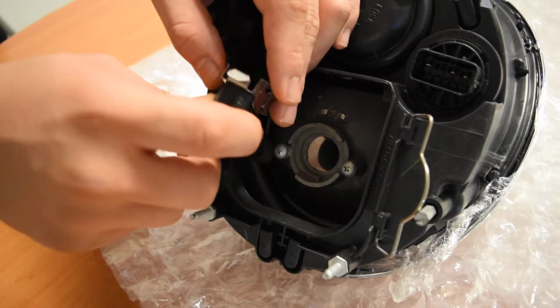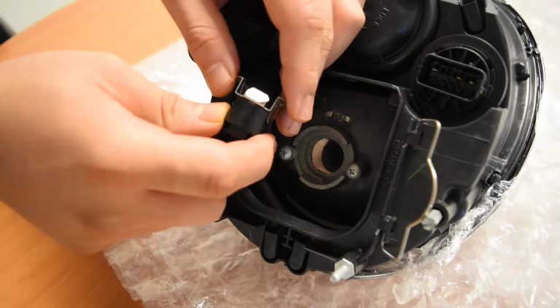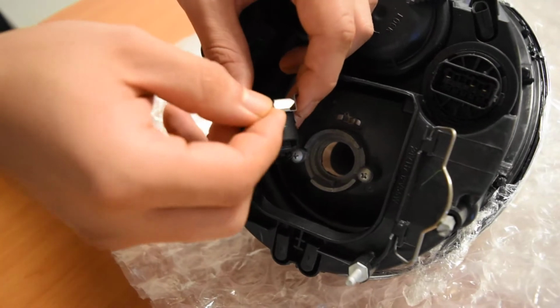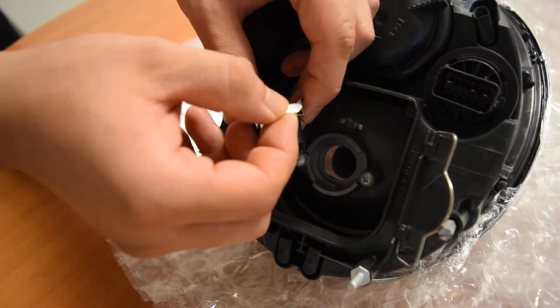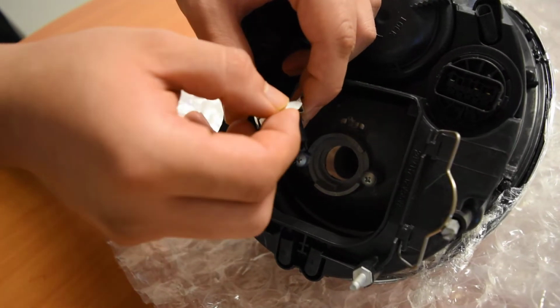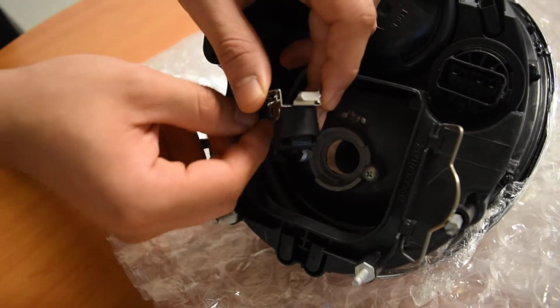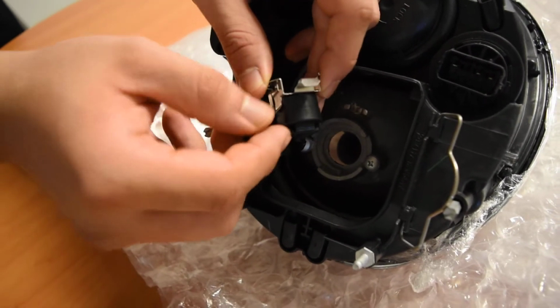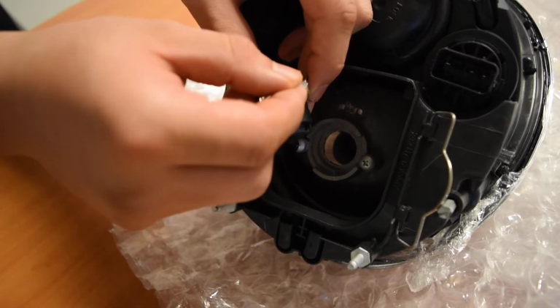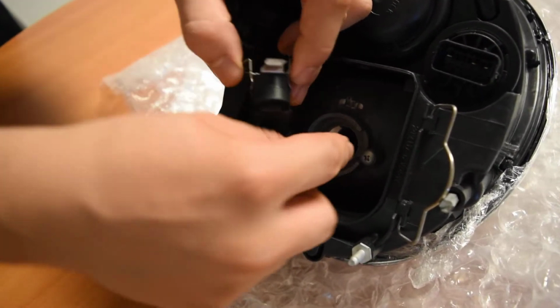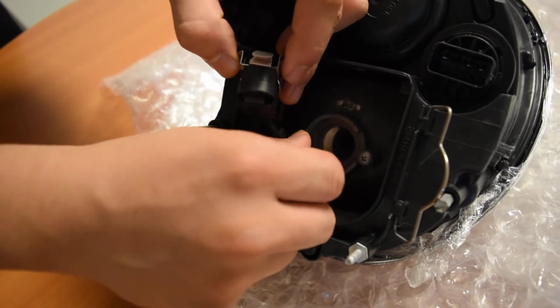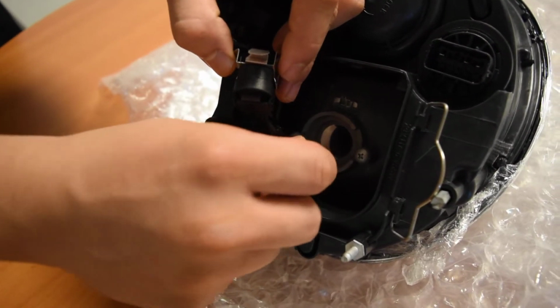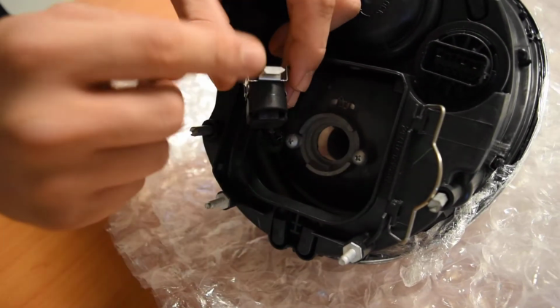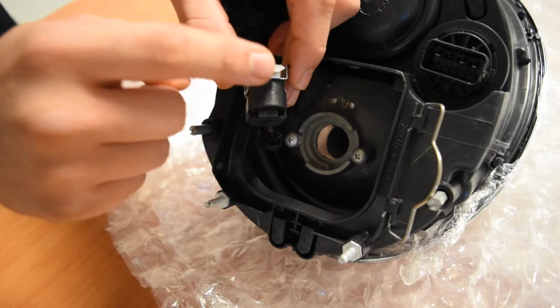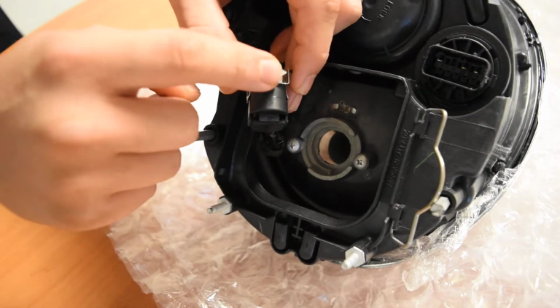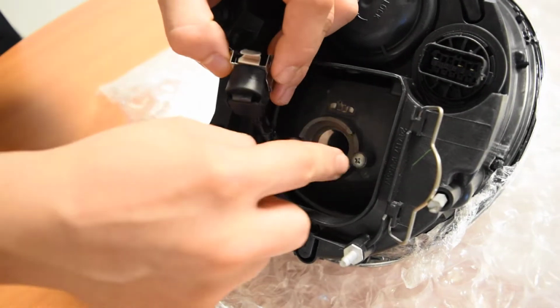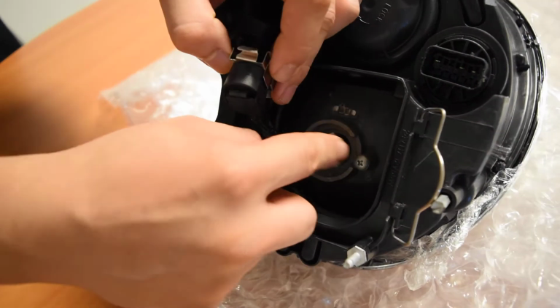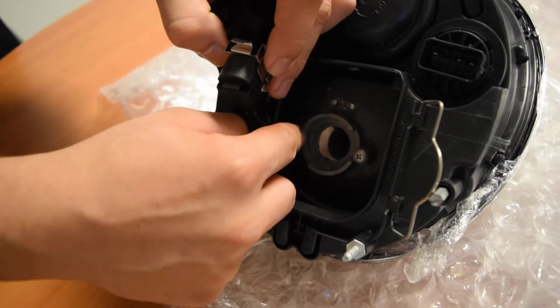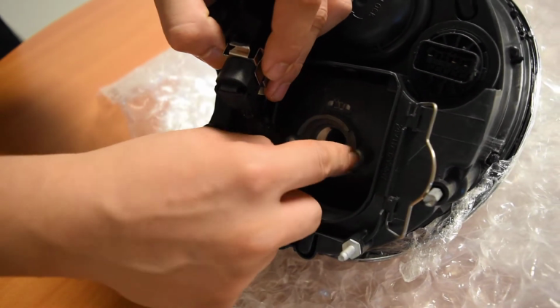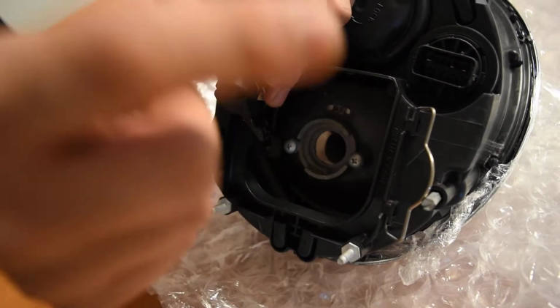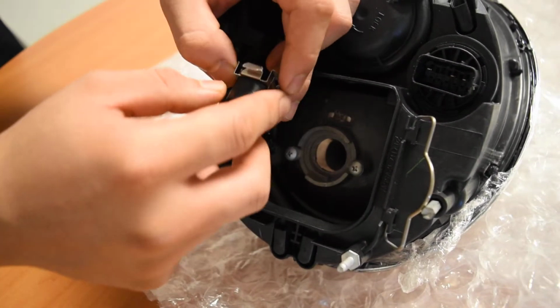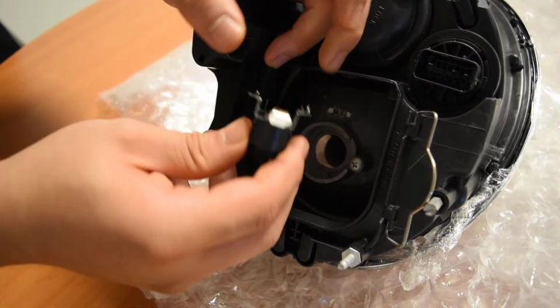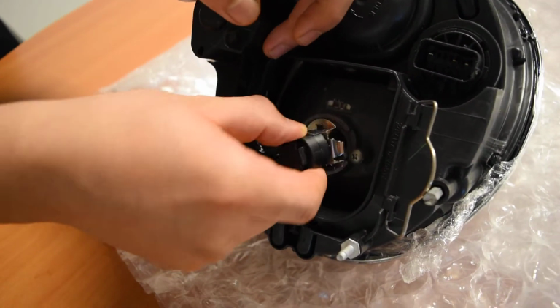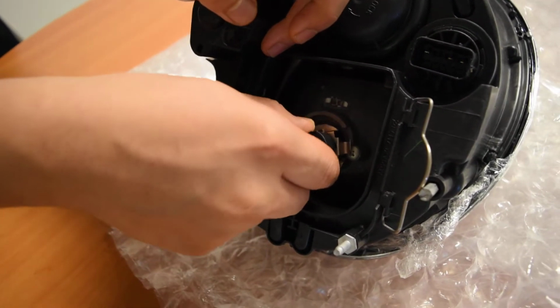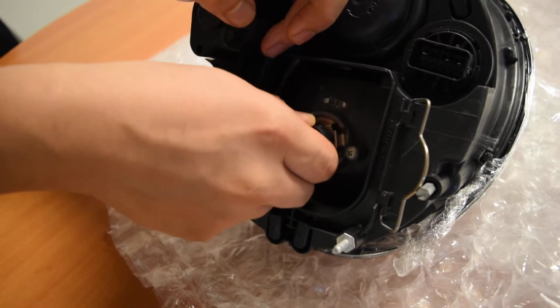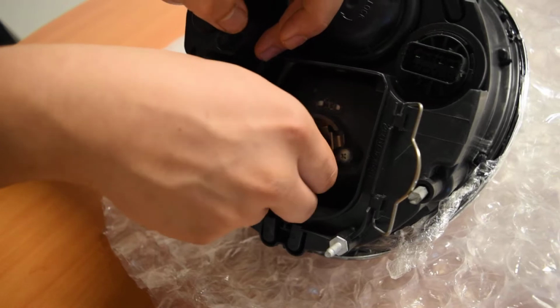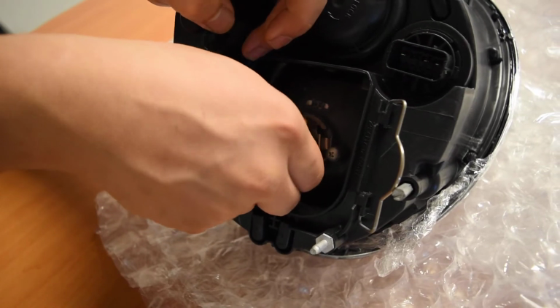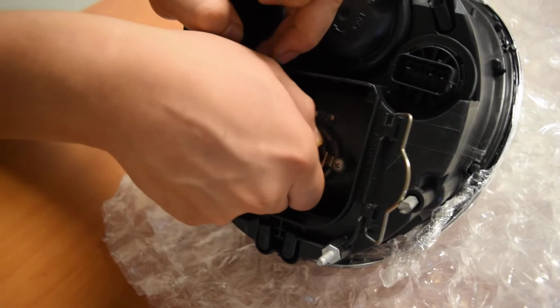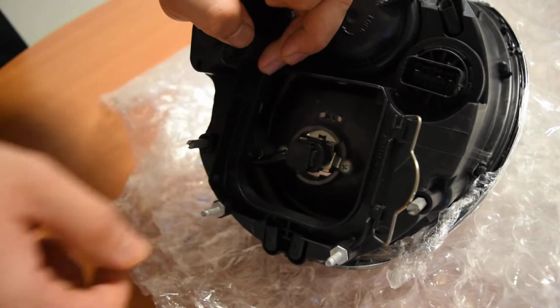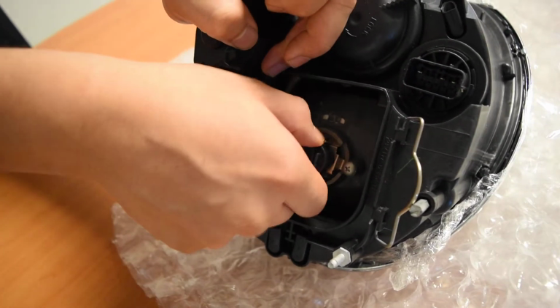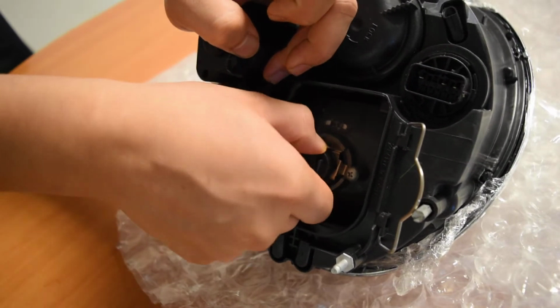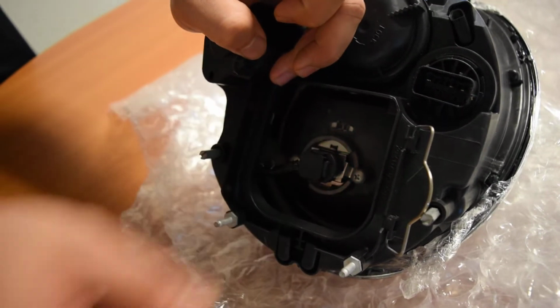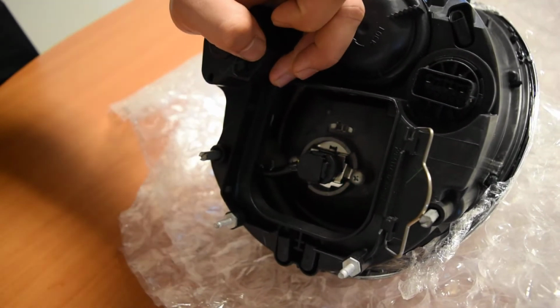Besides that, you can slightly bend the plates right here a little bit lower so it latches along better. Normally you don't need to do this — just by lifting these screws ever so slightly, it should allow you to simply twist the halogen bulb to lock on, so everything is locked on with no problem.